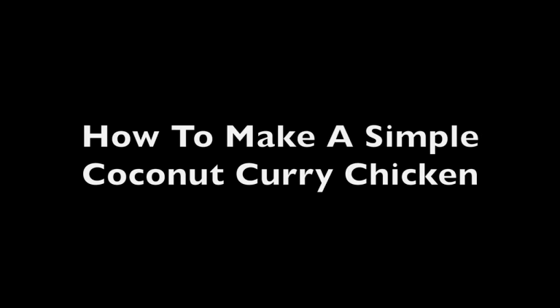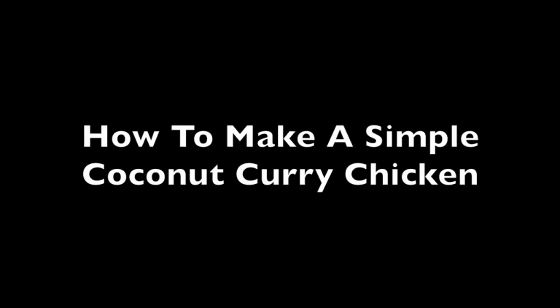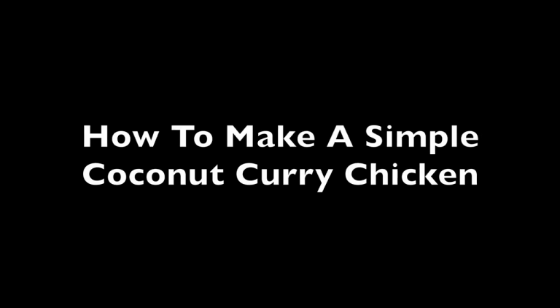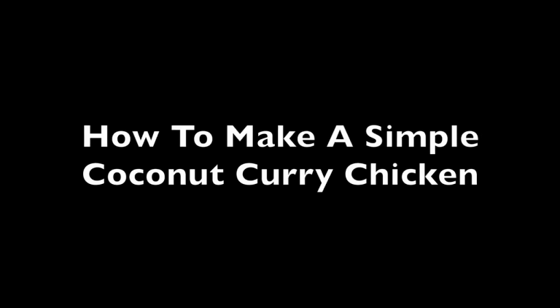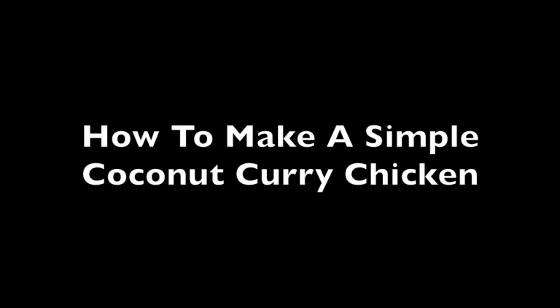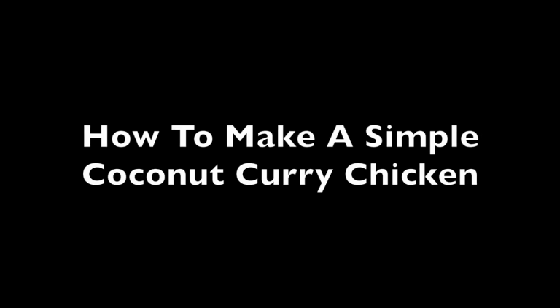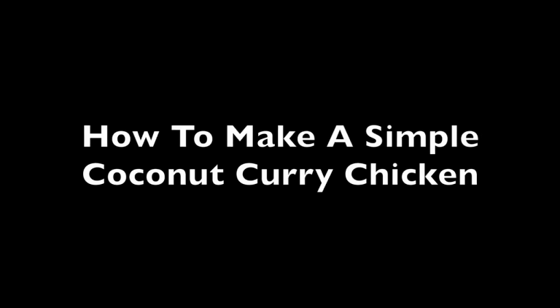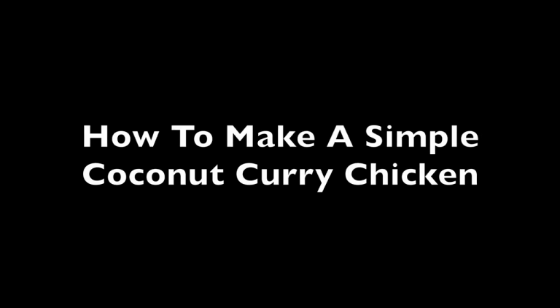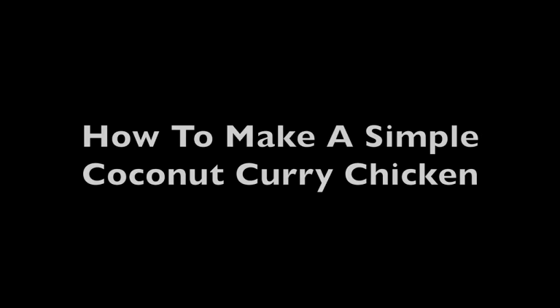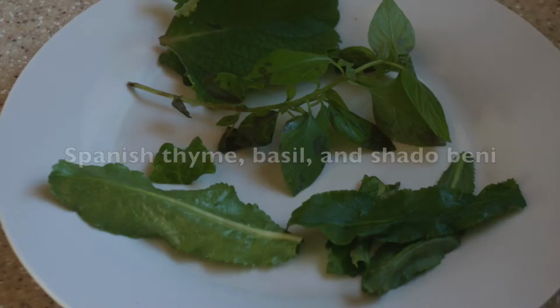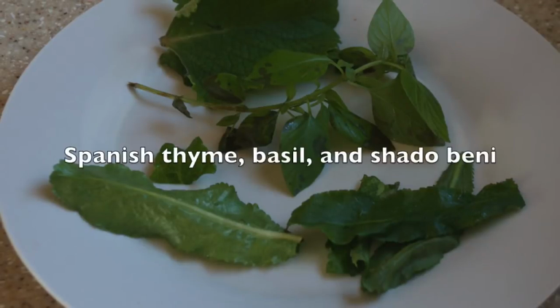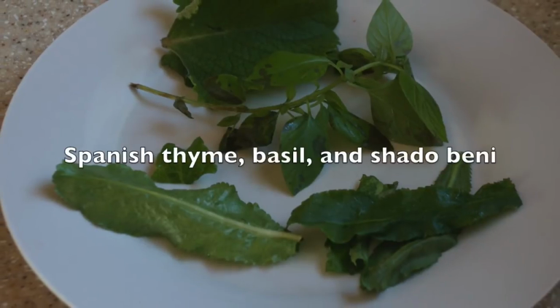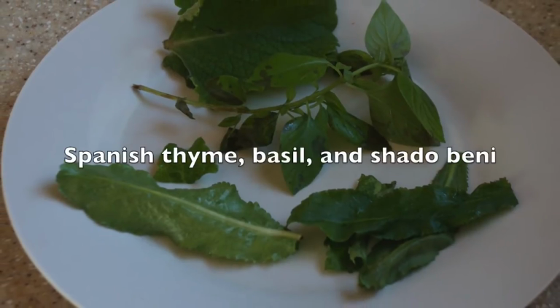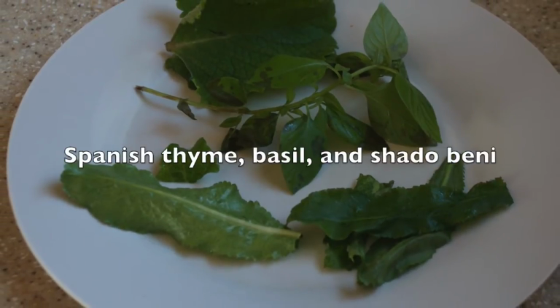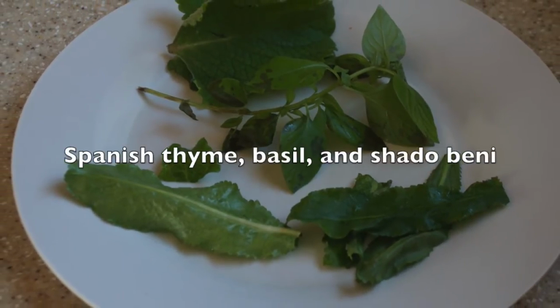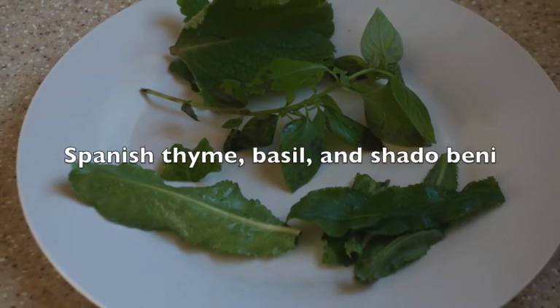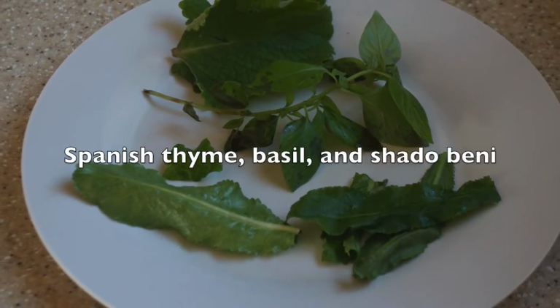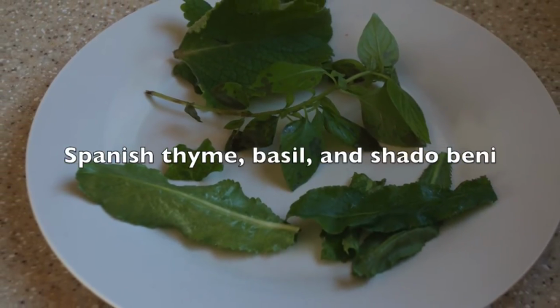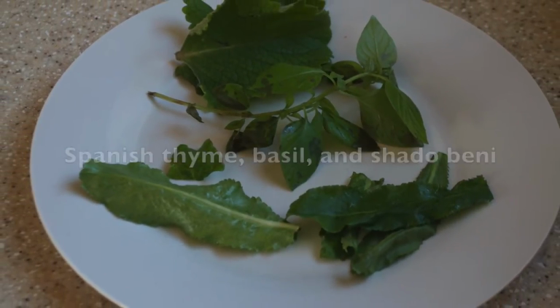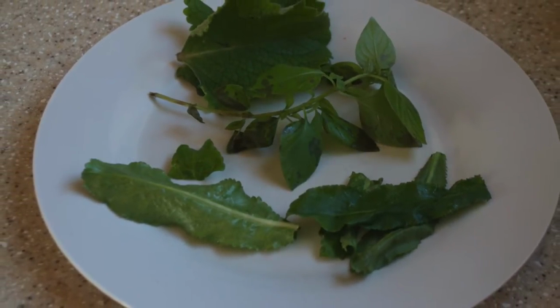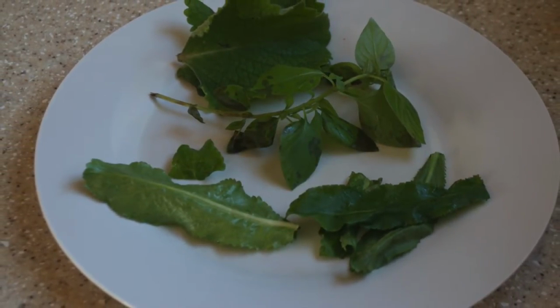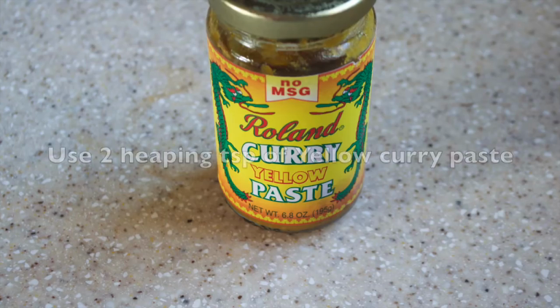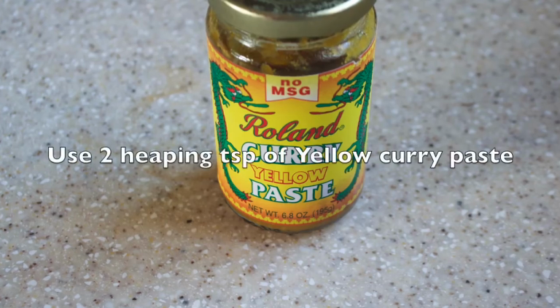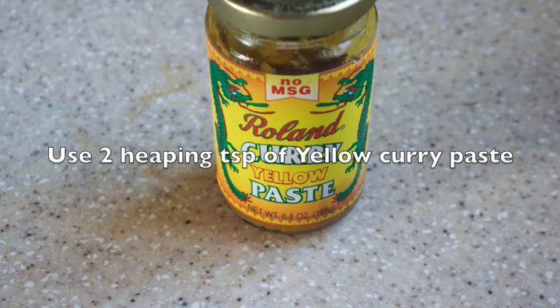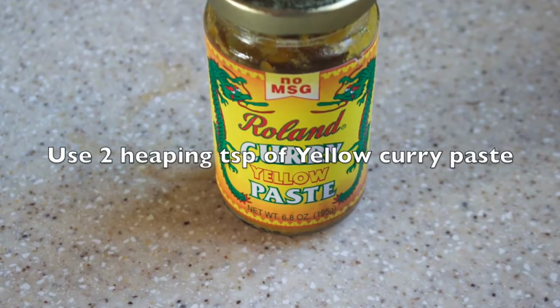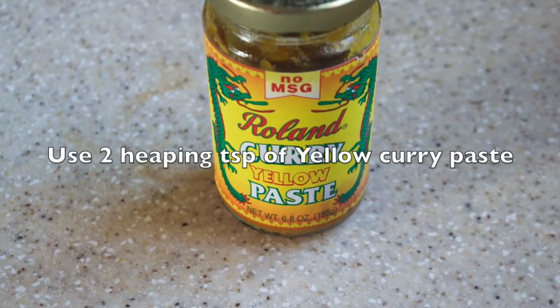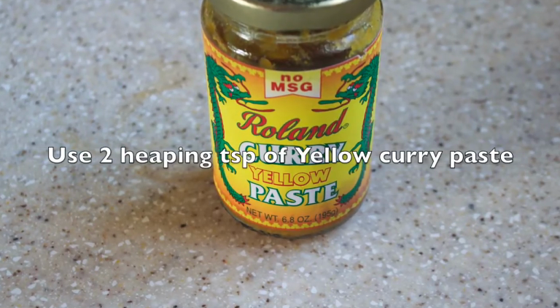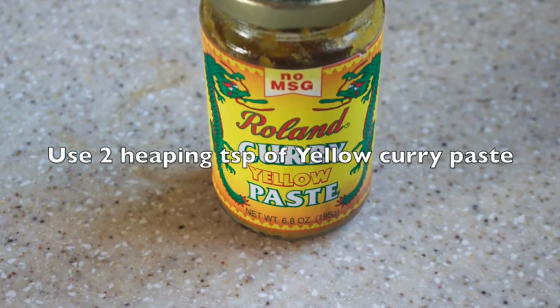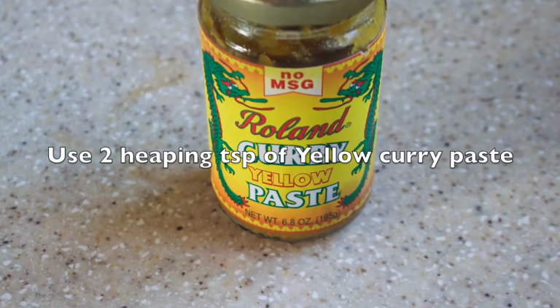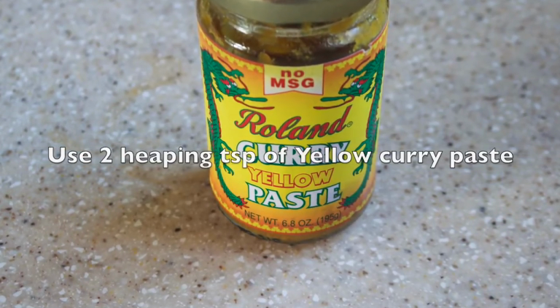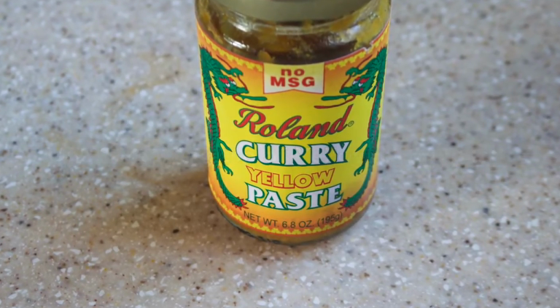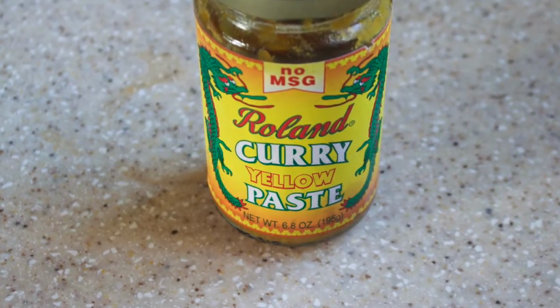How to make a simple coconut curry chicken. We get Spanish thyme, basil, and chalabene. We get 2 heaping teaspoons of yellow curry paste.